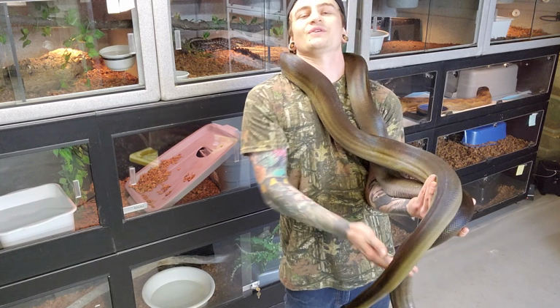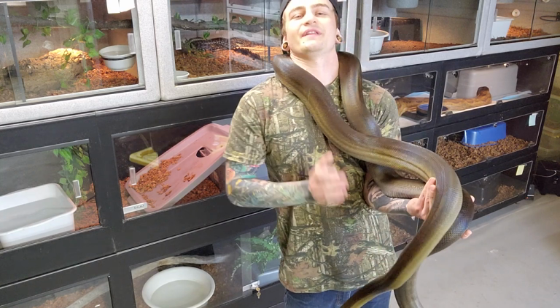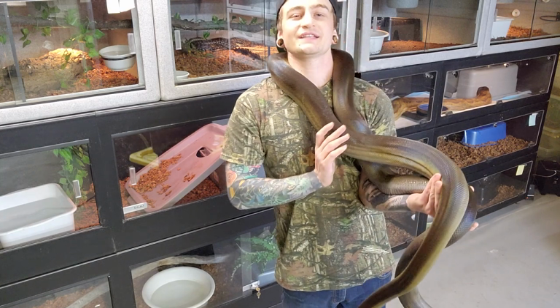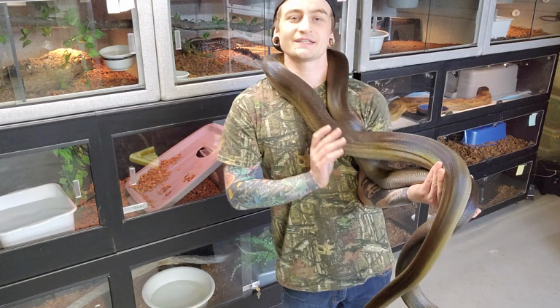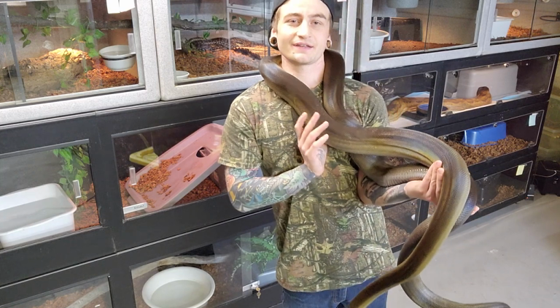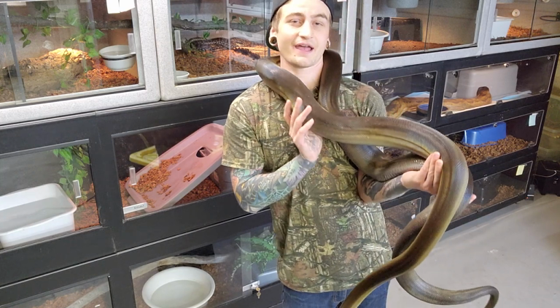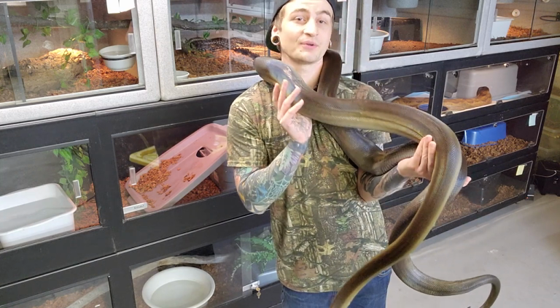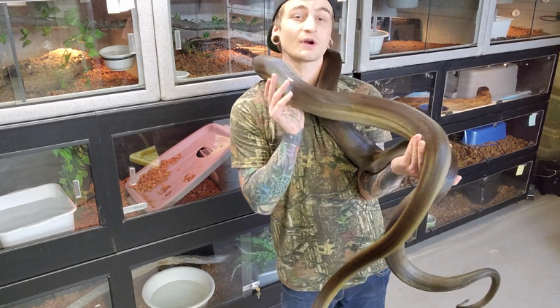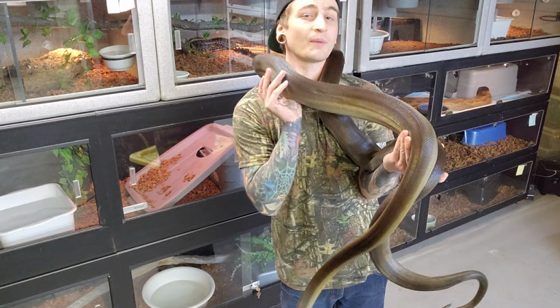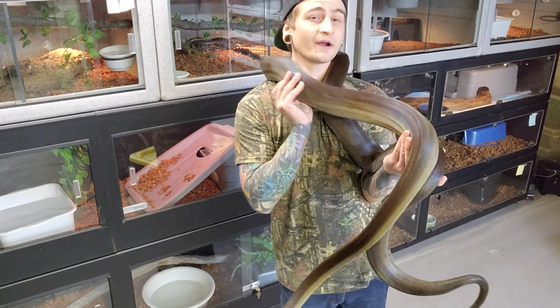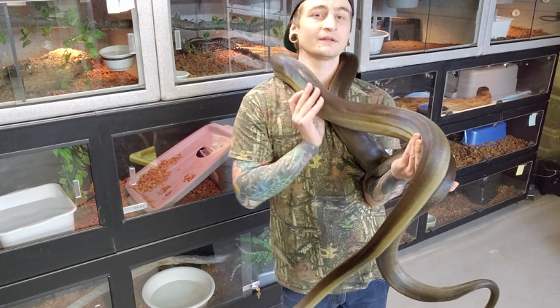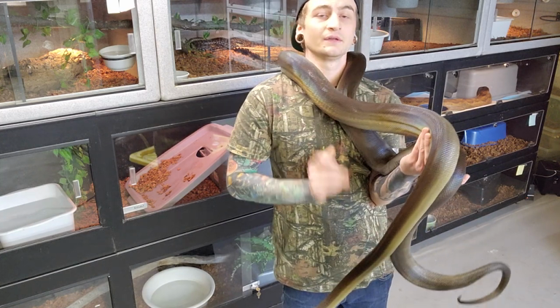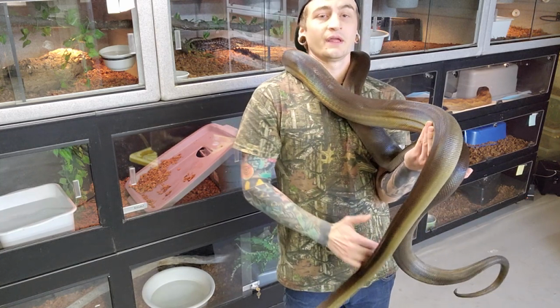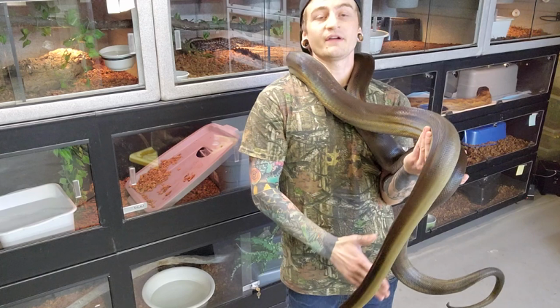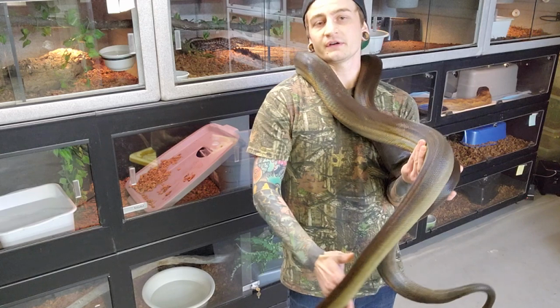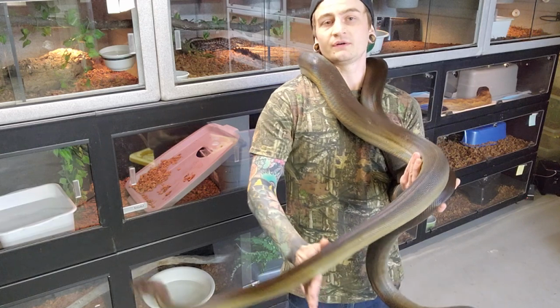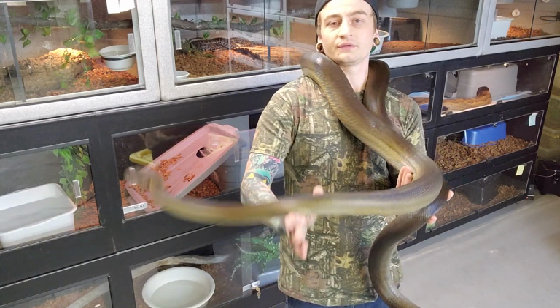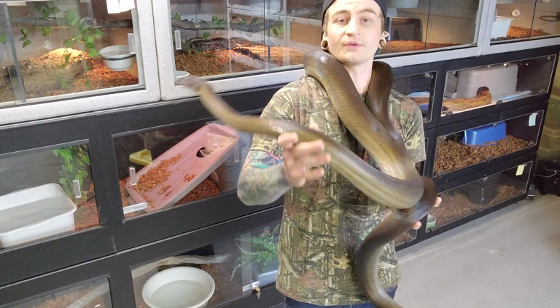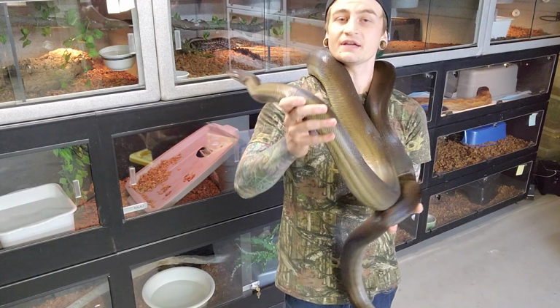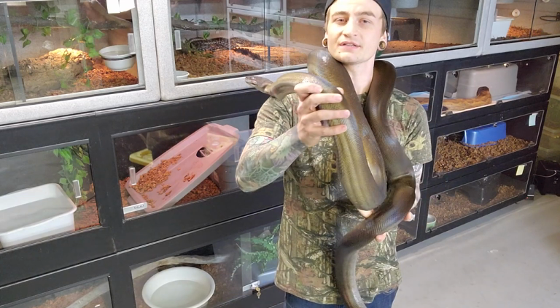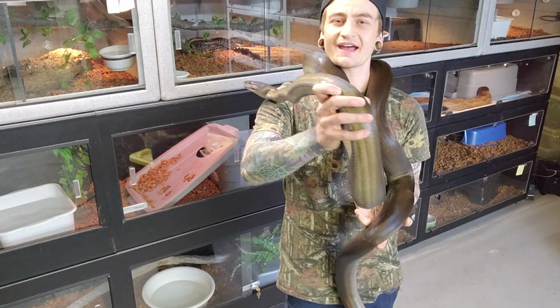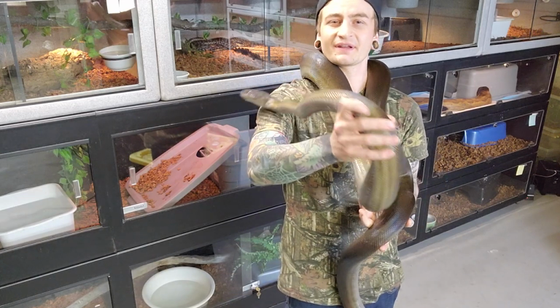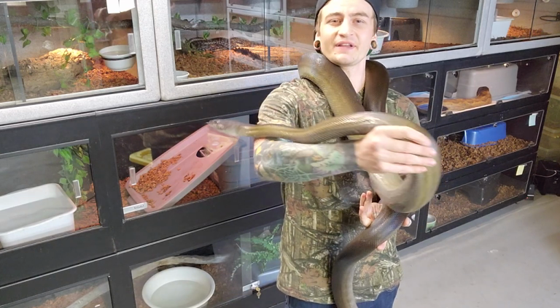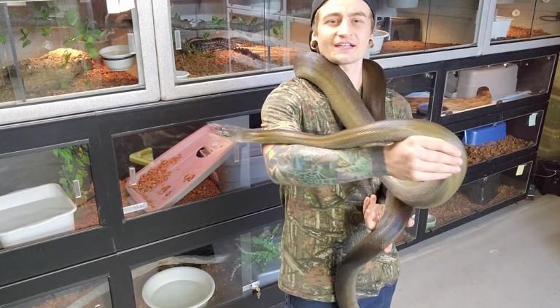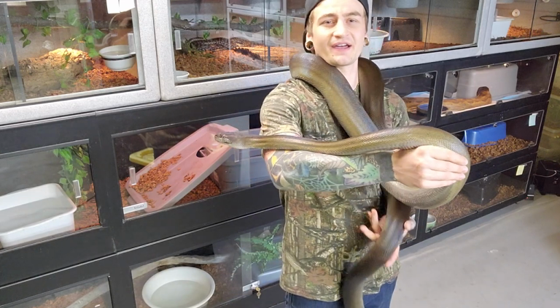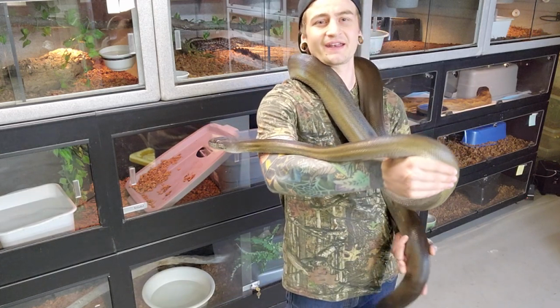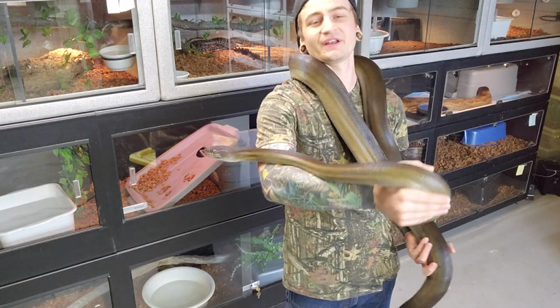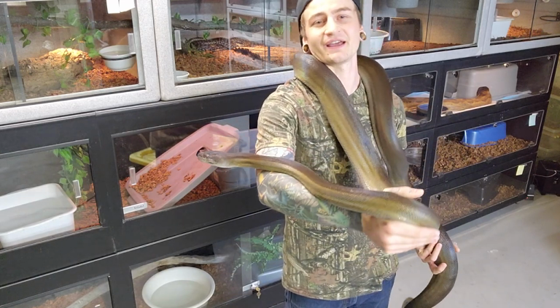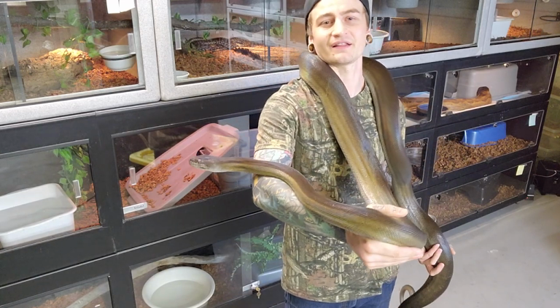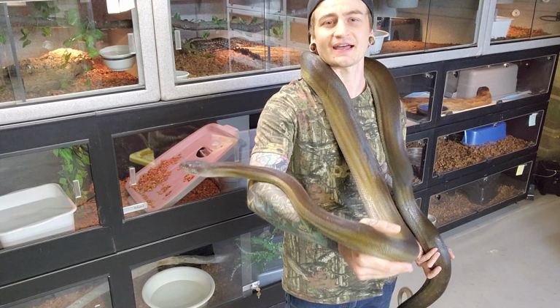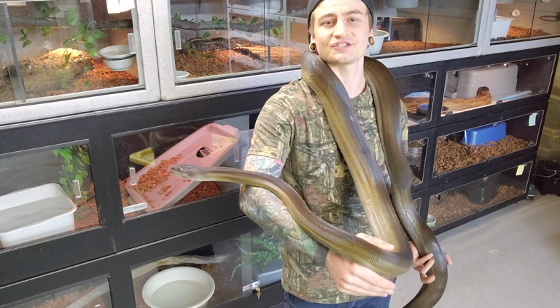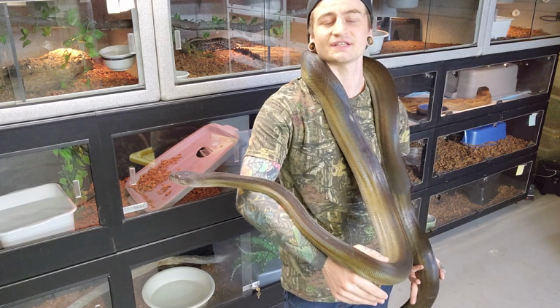So this is Apidora papuana. However, throughout the years they have been kind of reclassified and put in and out of the Liasis genus.